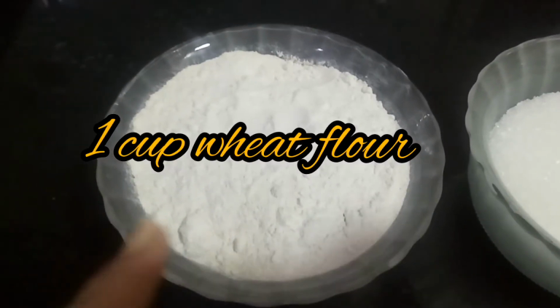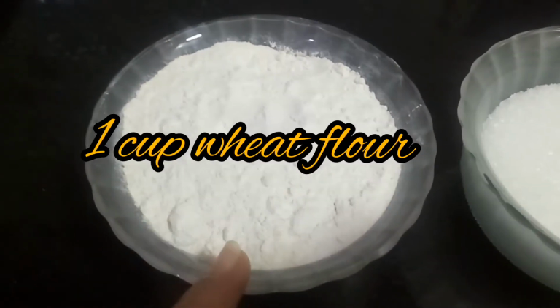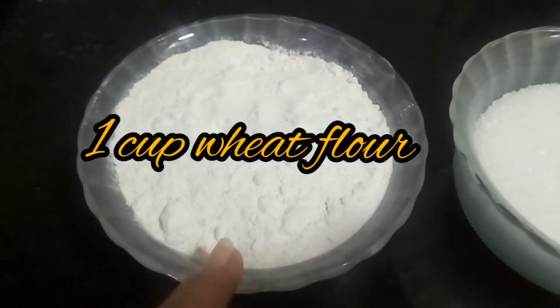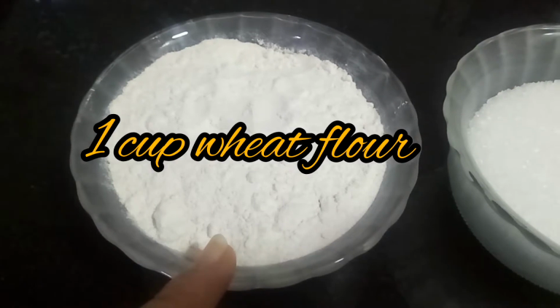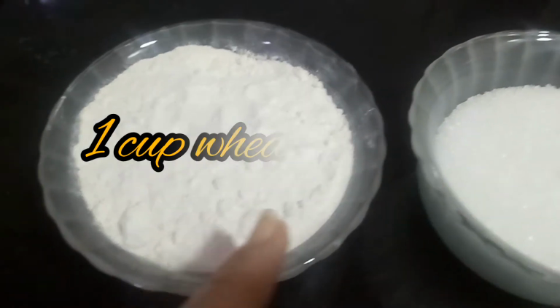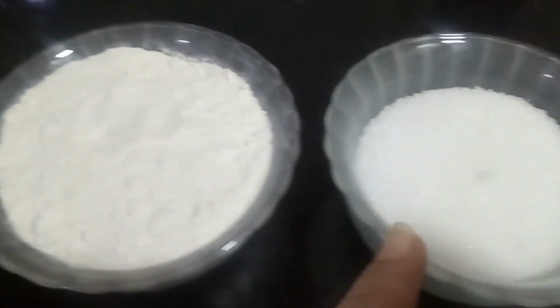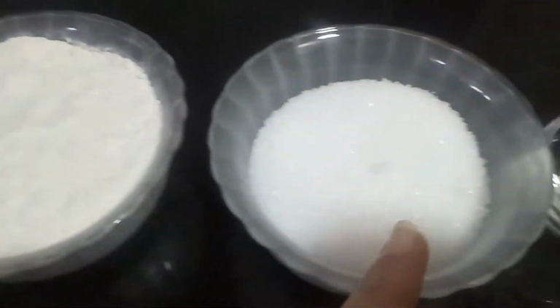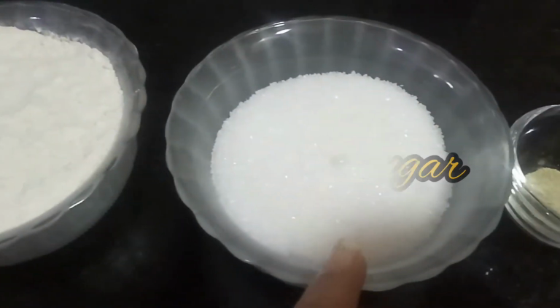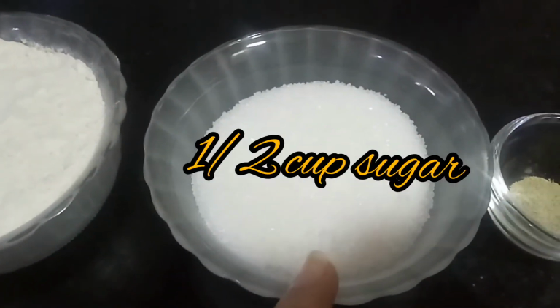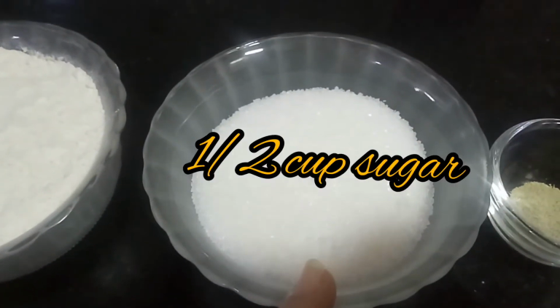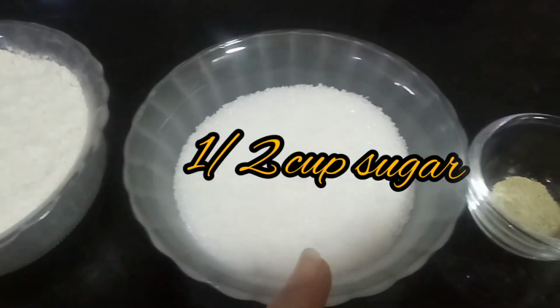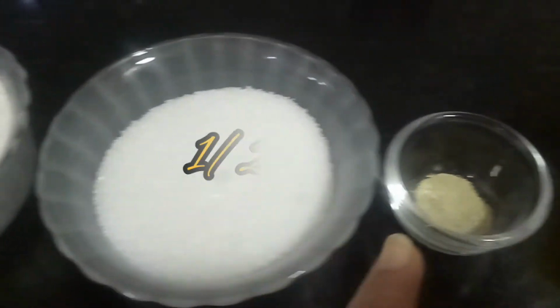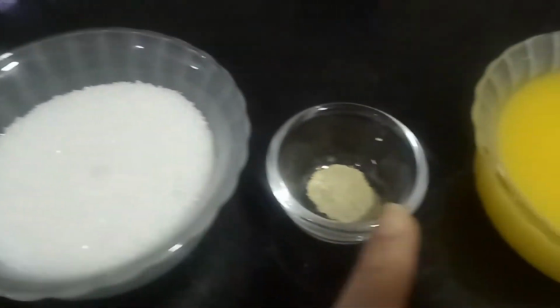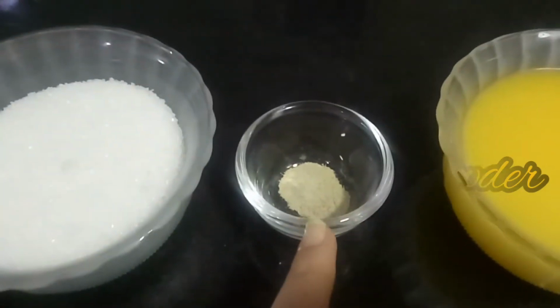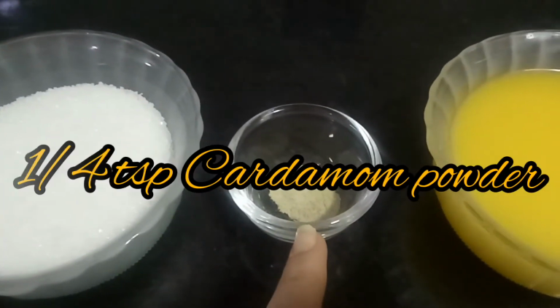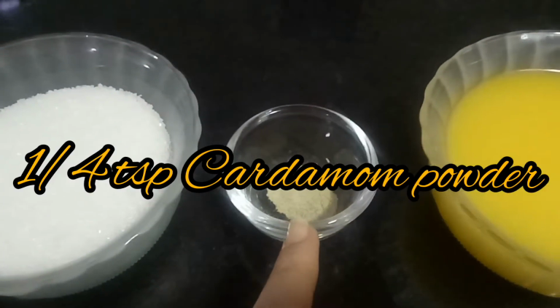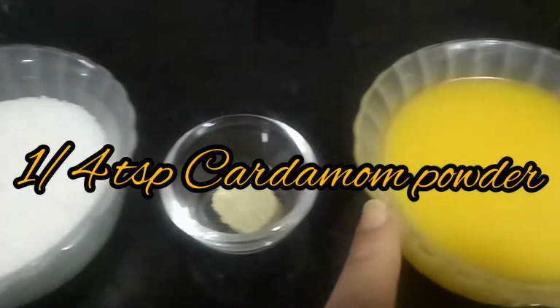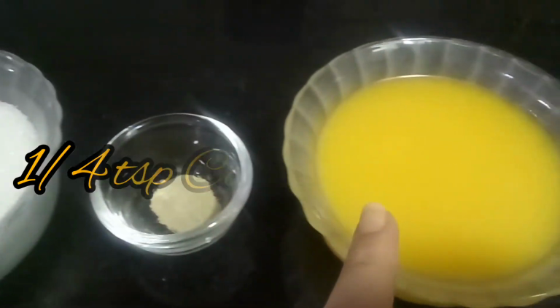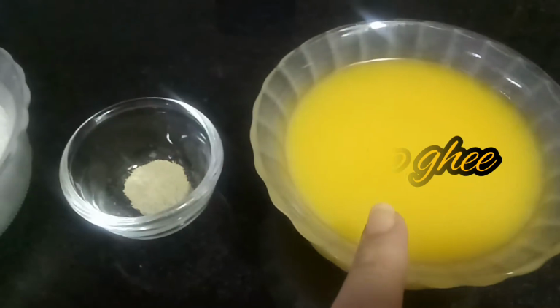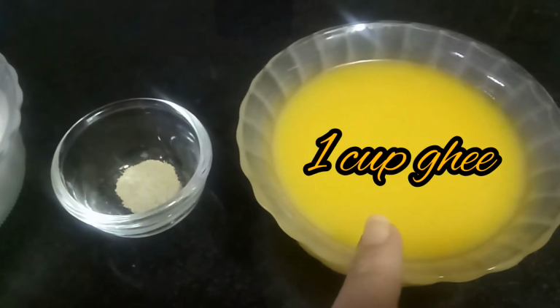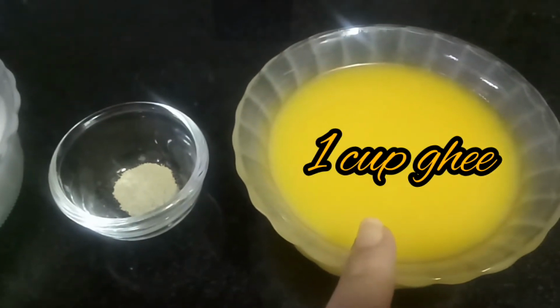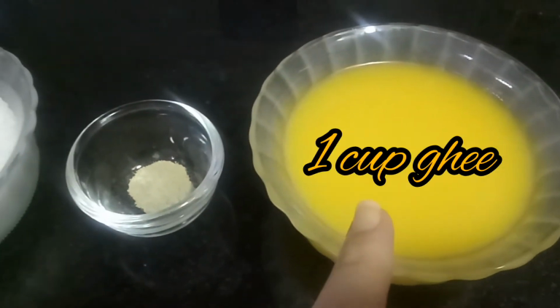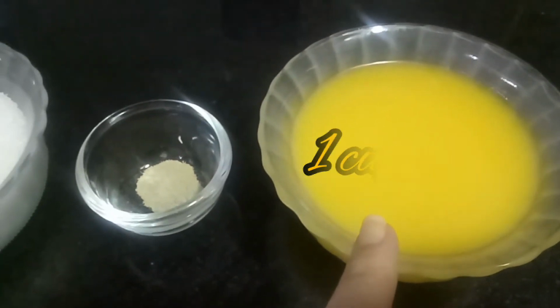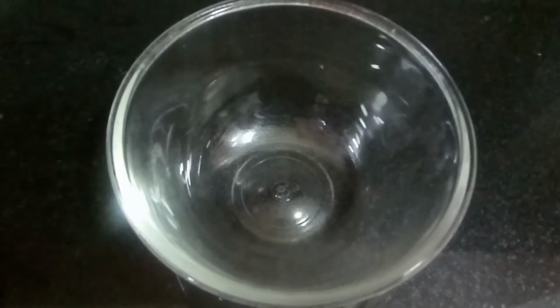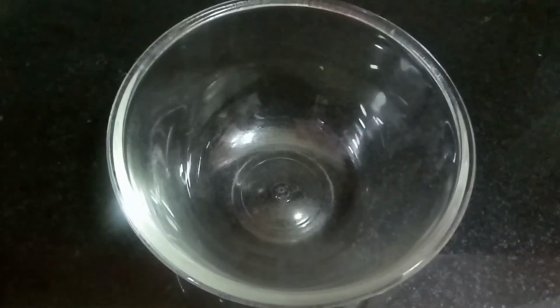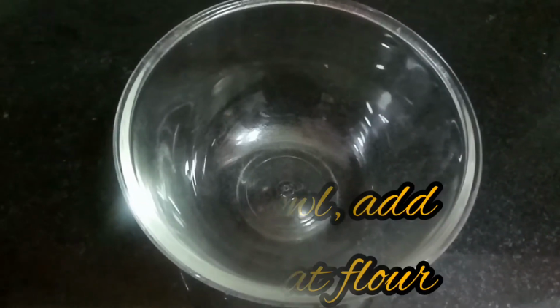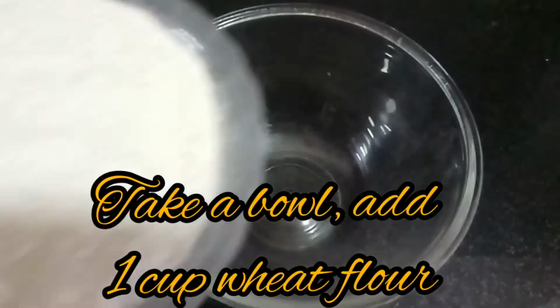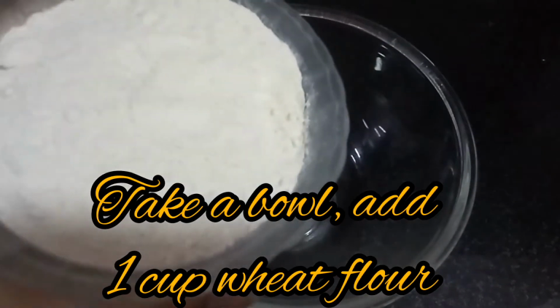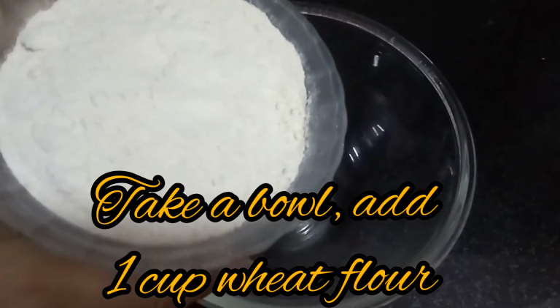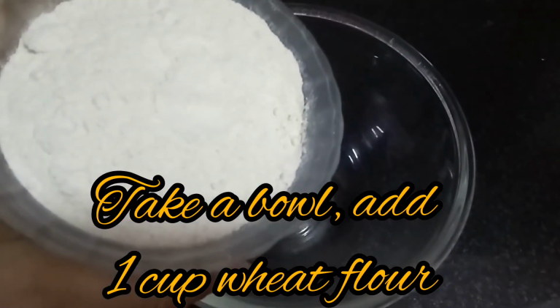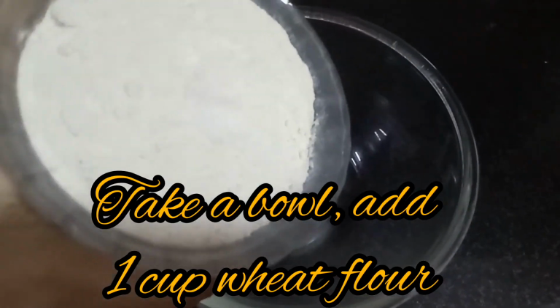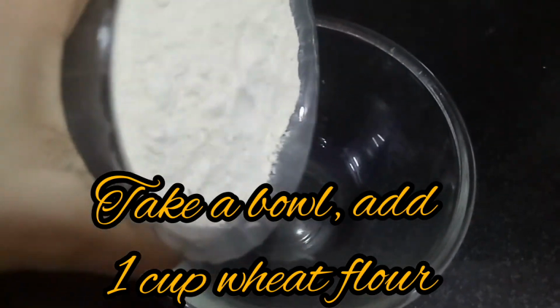1 cup wheat flour, 1 cup sugar, cardamom powder, and ghee for deep frying. First, take a bowl and add wheat flour into it.